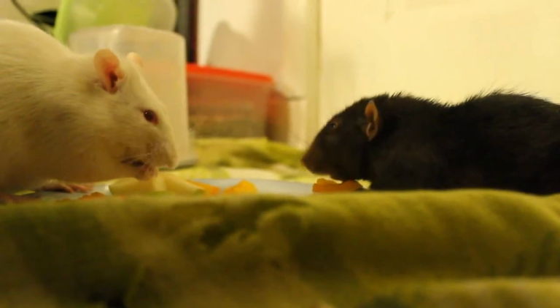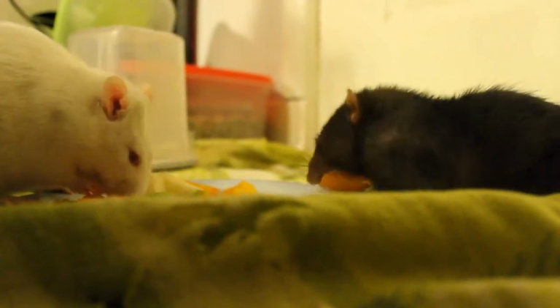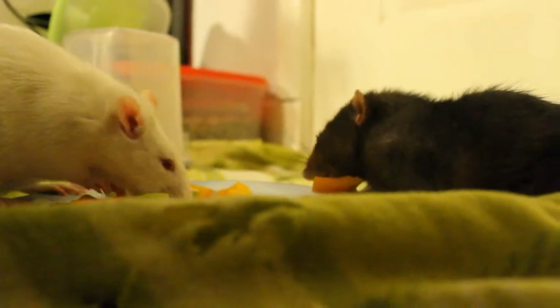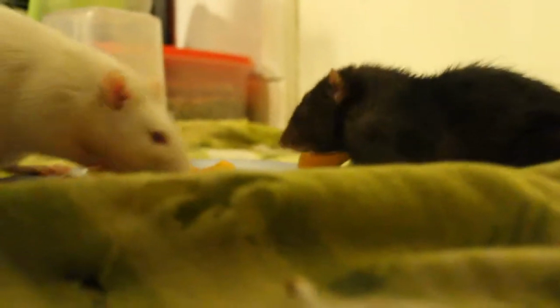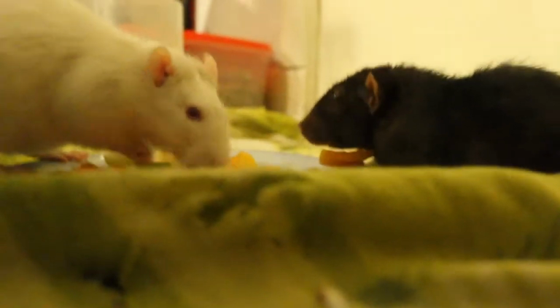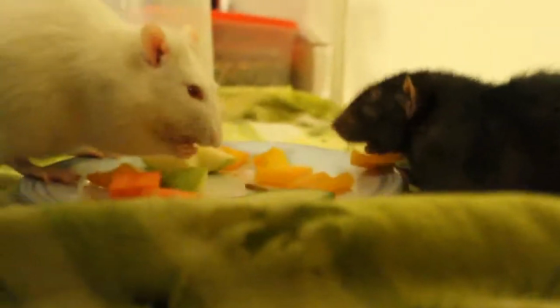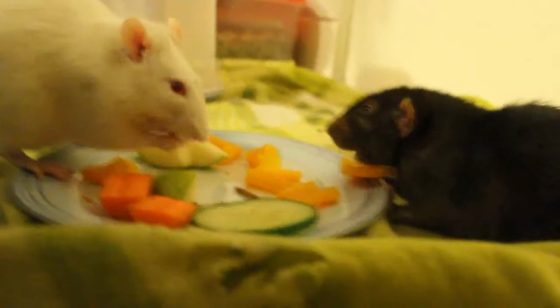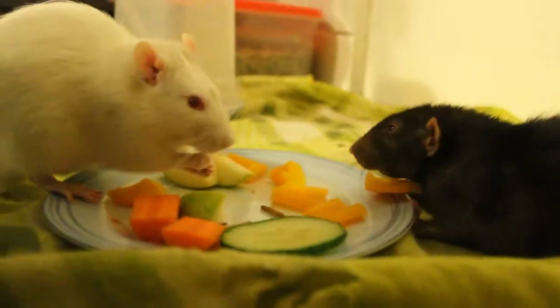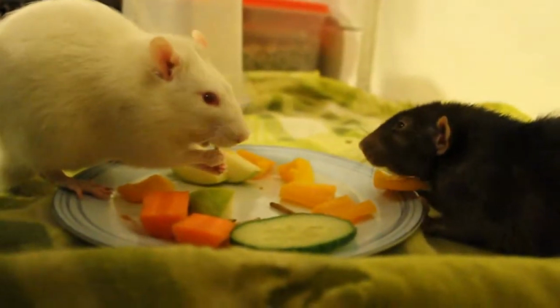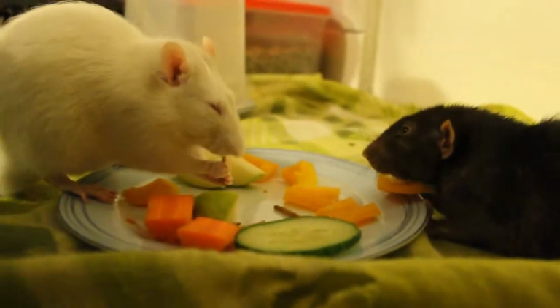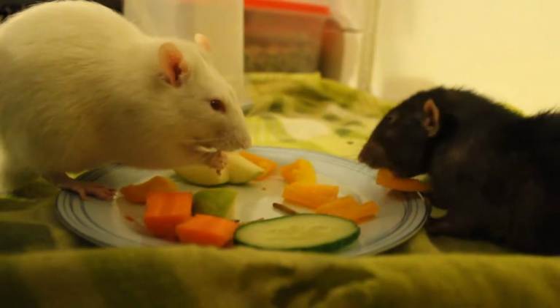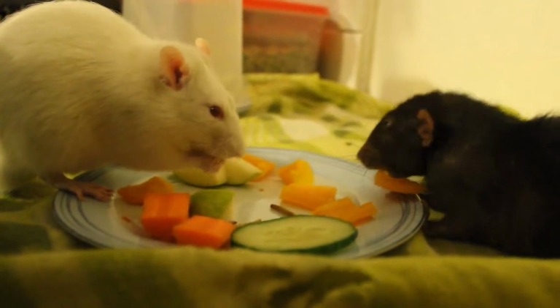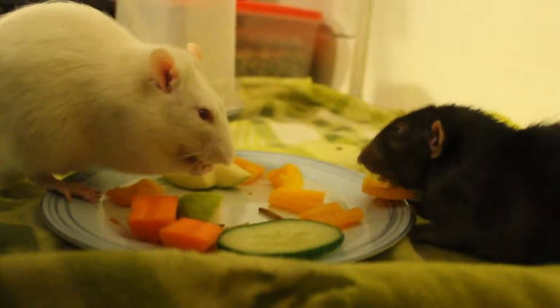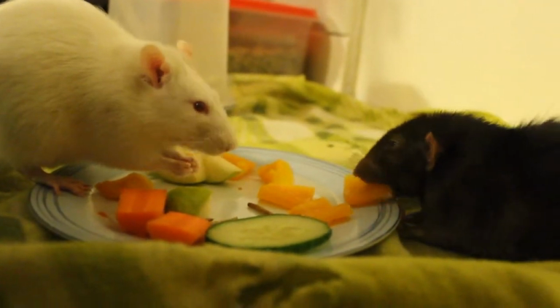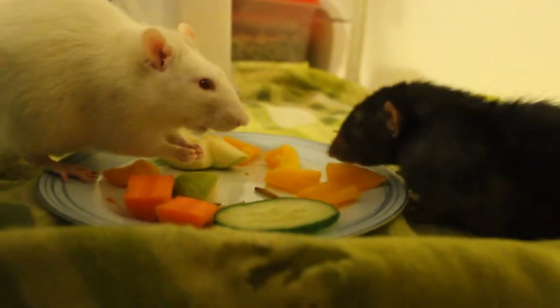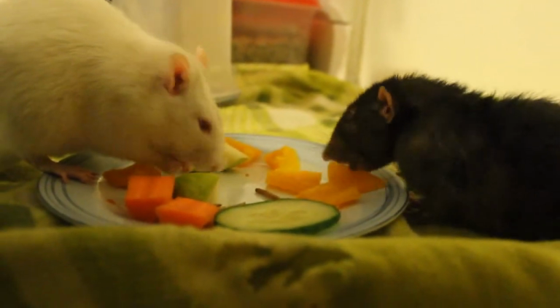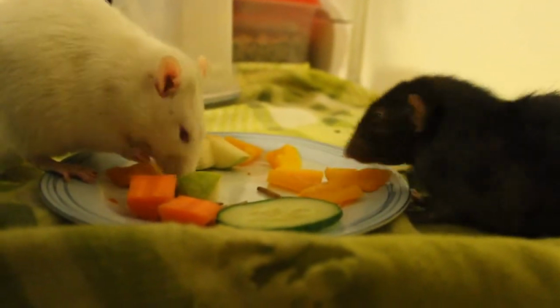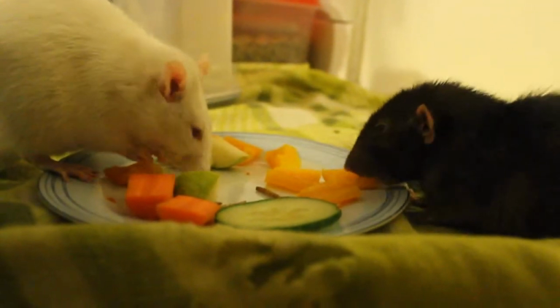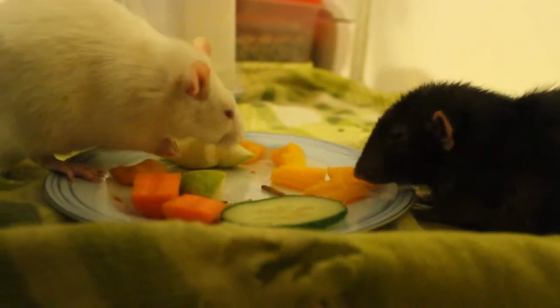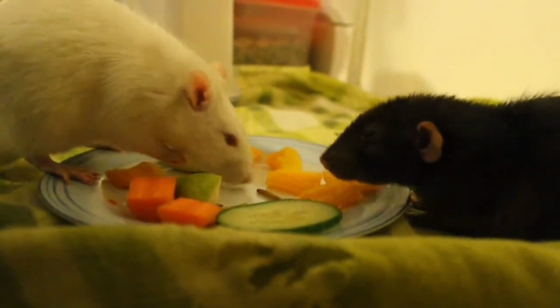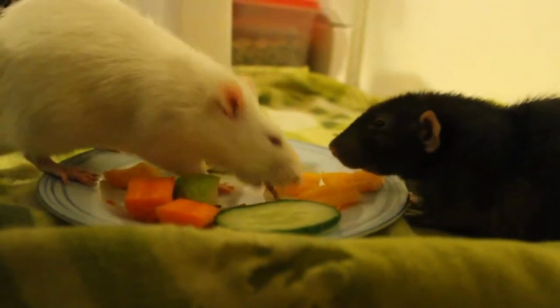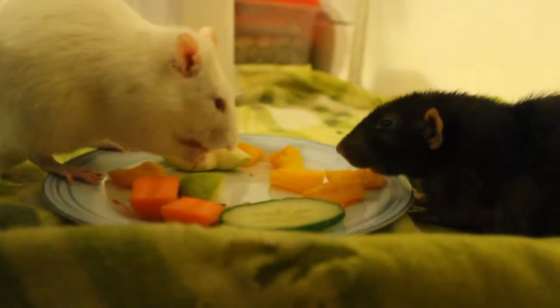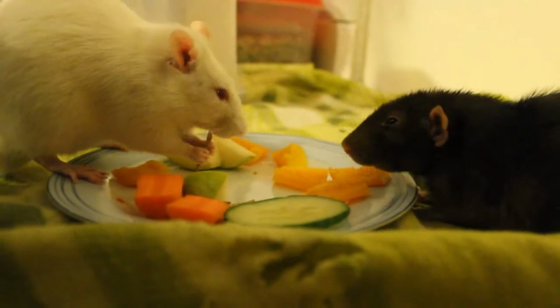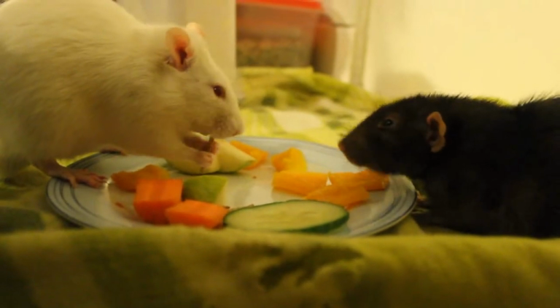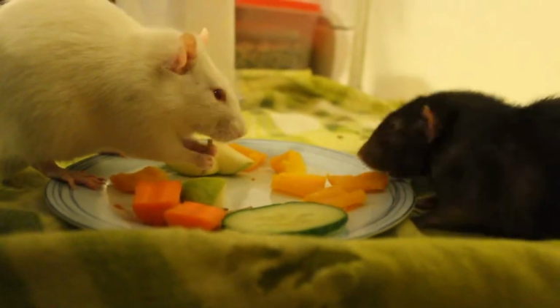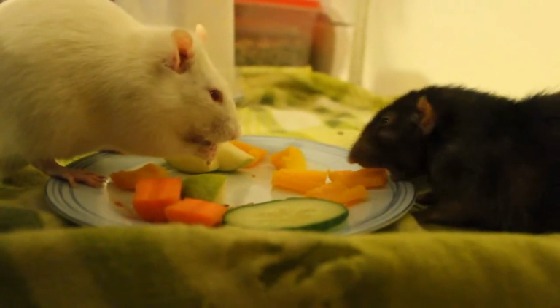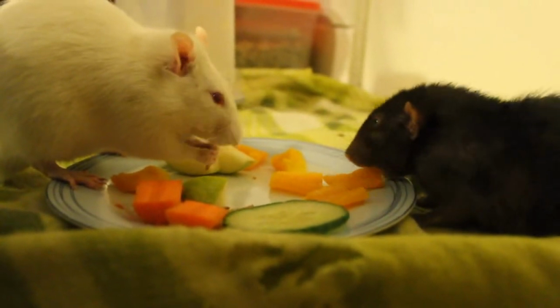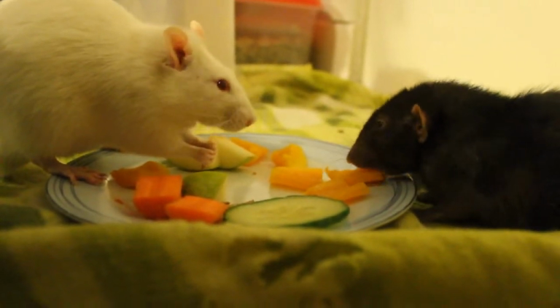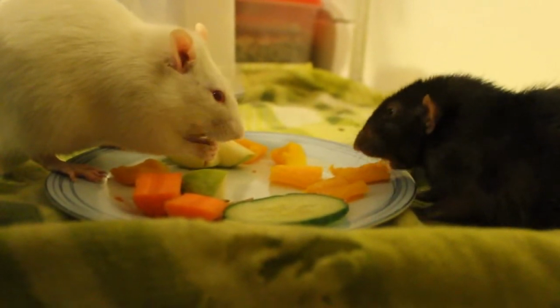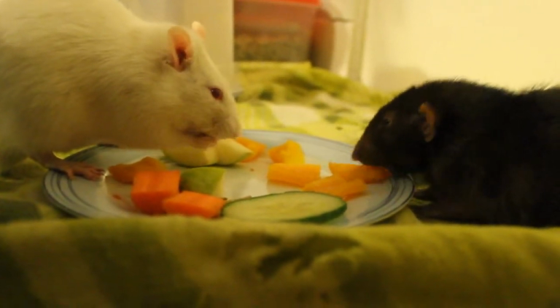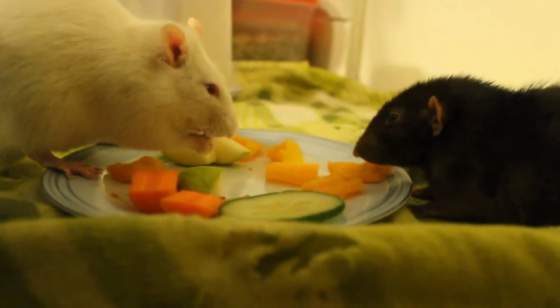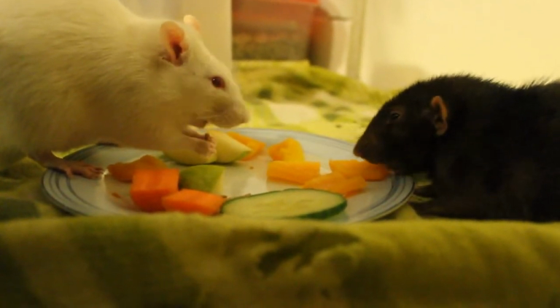As the problem develops, rats will struggle to balance or use their hands at all. Here you can see the difference between how Casper, a healthy young rat, and Bobby eat. You can help your rat feel more comfortable by holding them upright so they're in a more natural eating position.